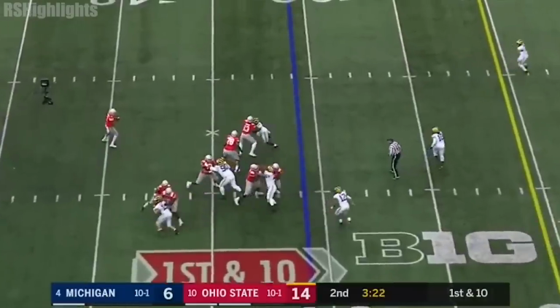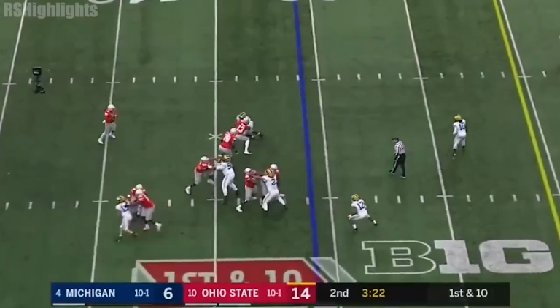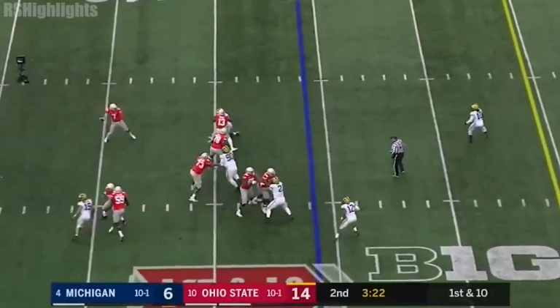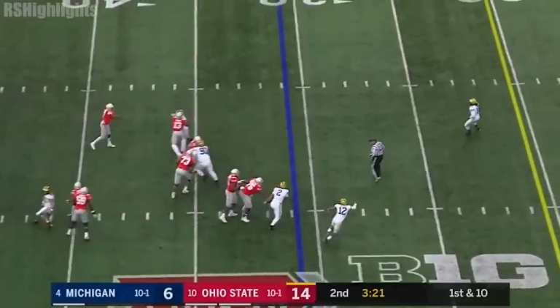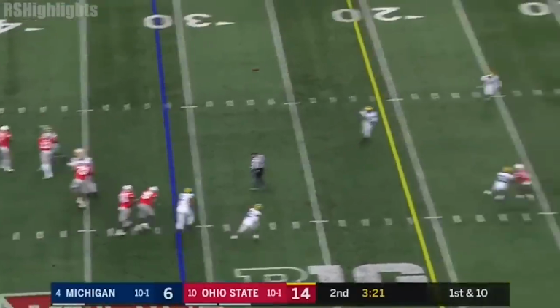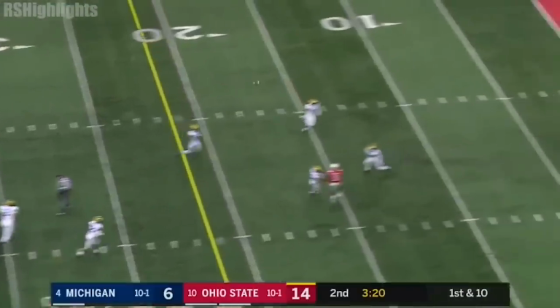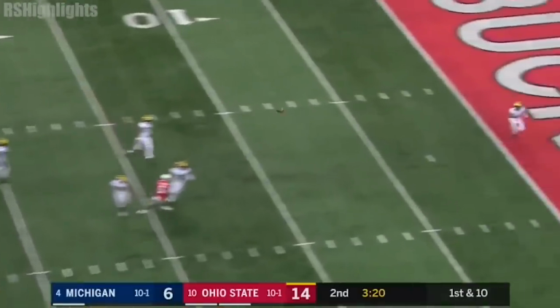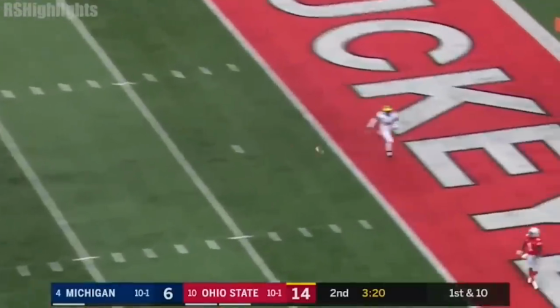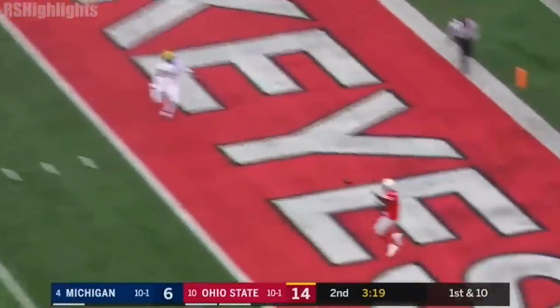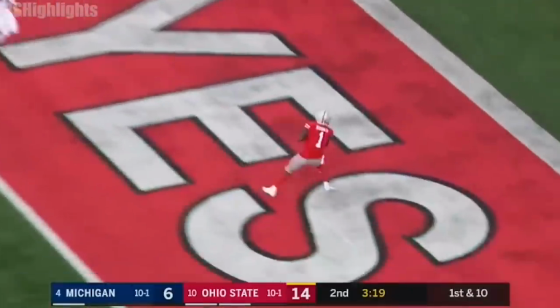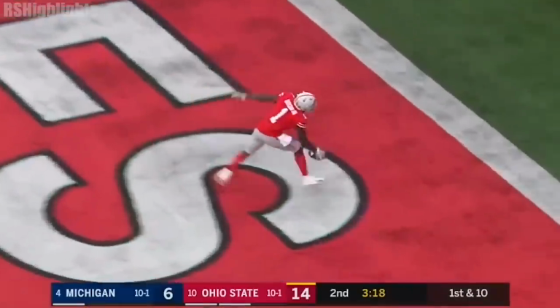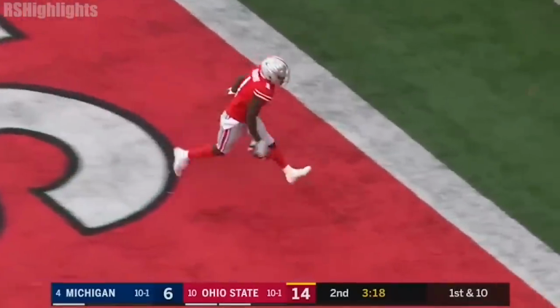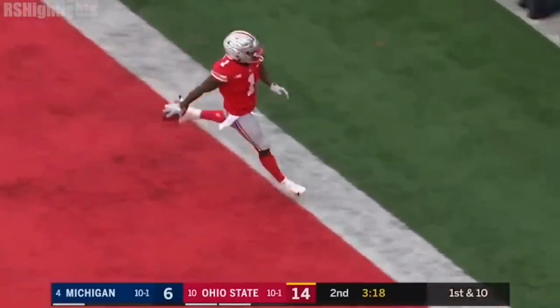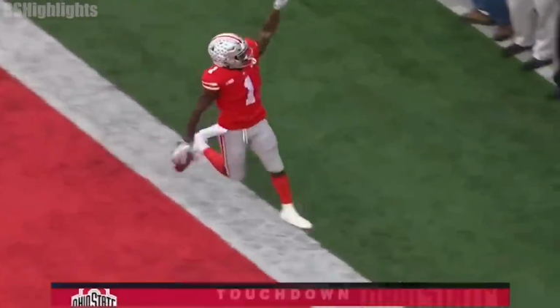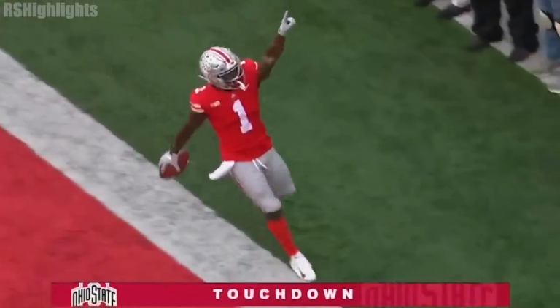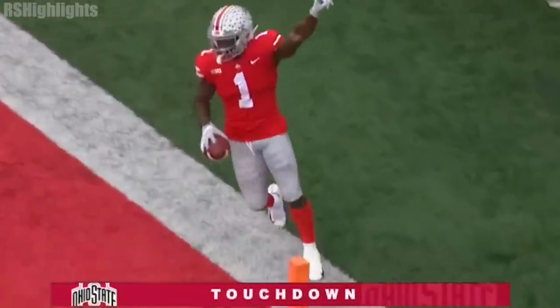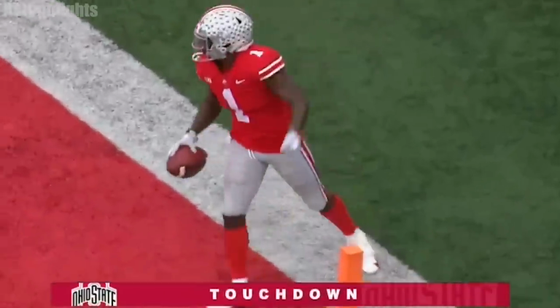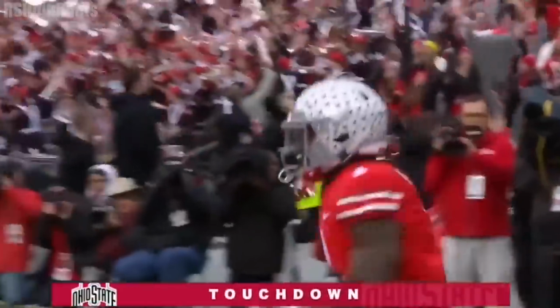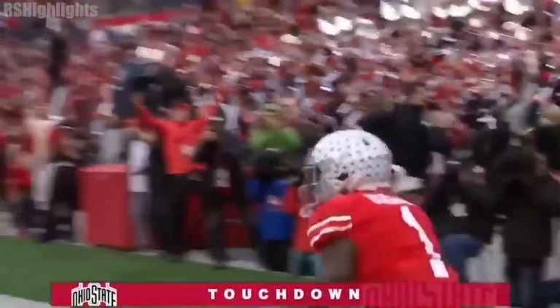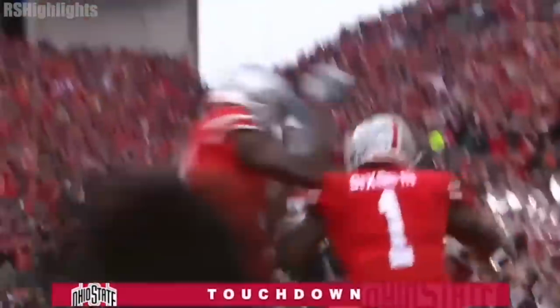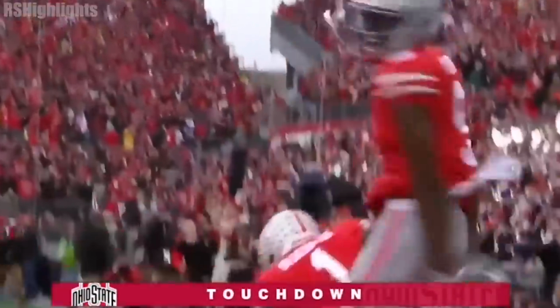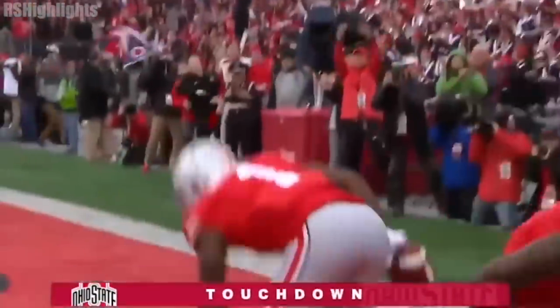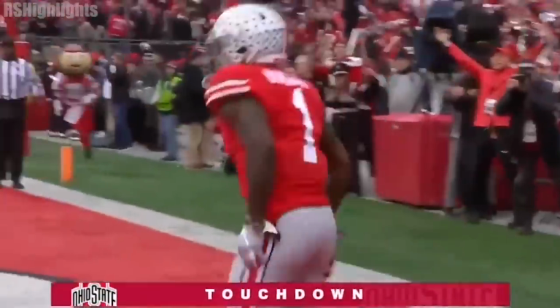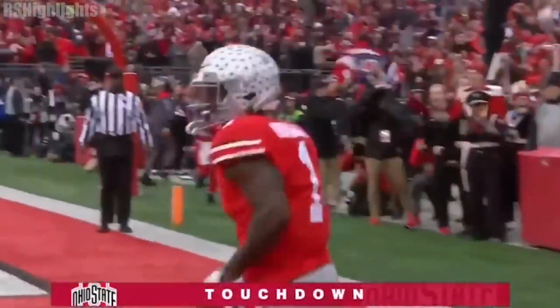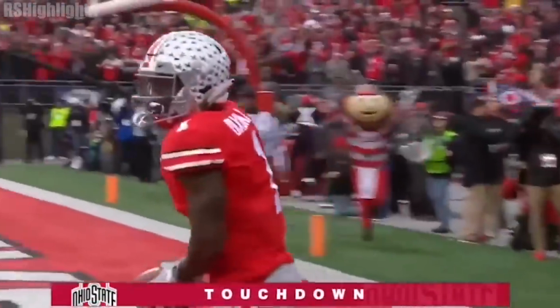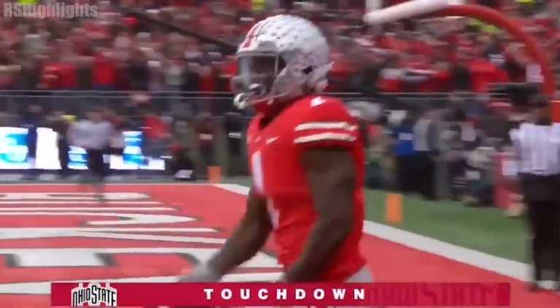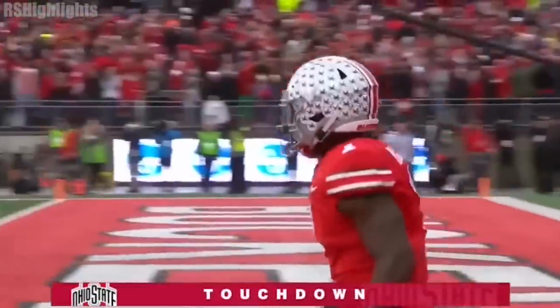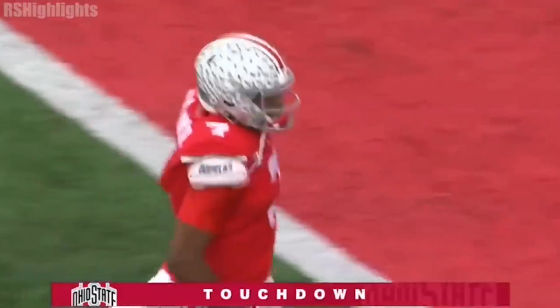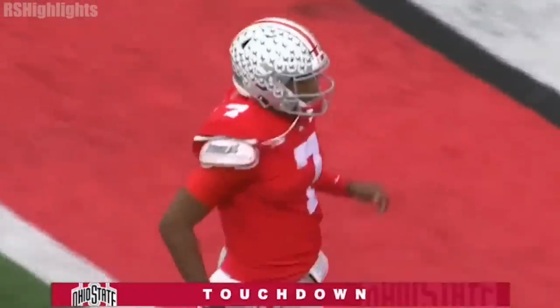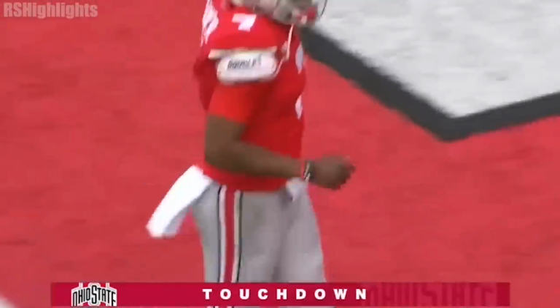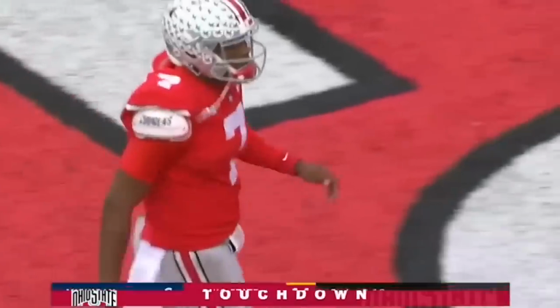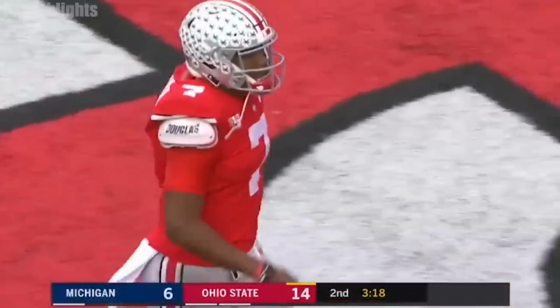Haskins sprinting out, sets up deep, over the middle — touchdown, Buckeyes, Johnny Dexit! Three passing touchdowns for Dwayne Haskins!